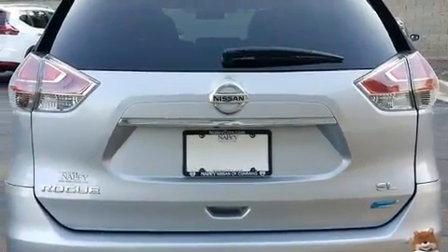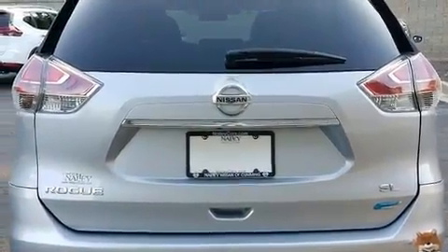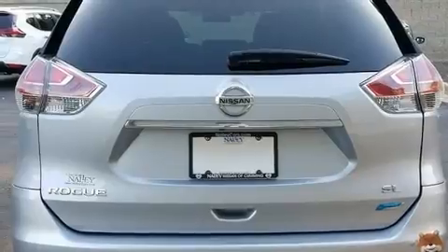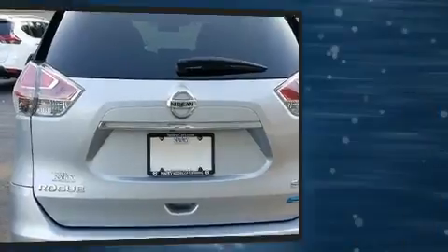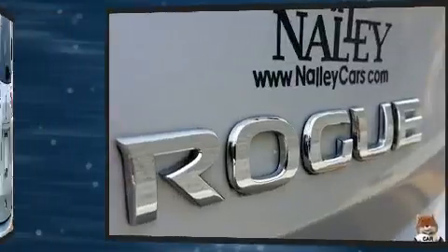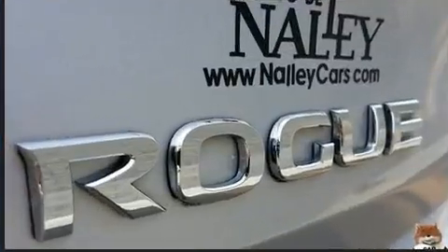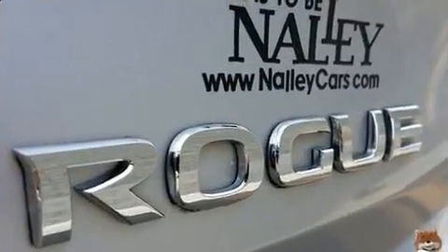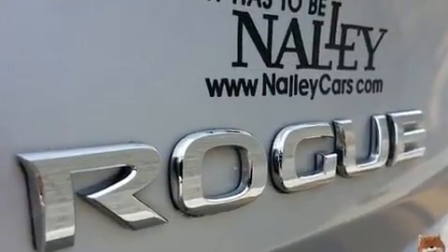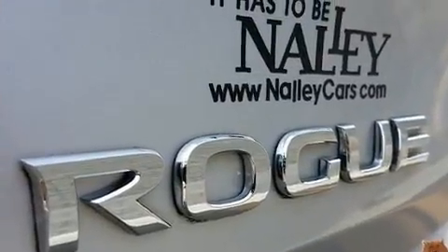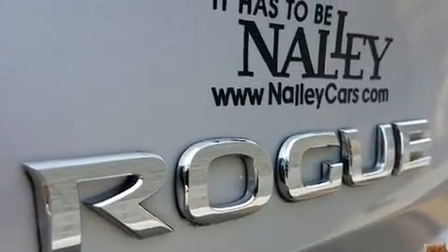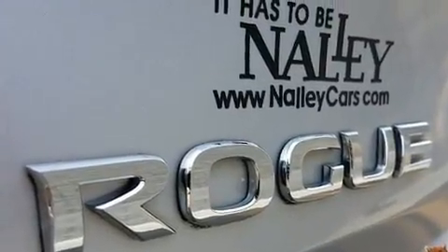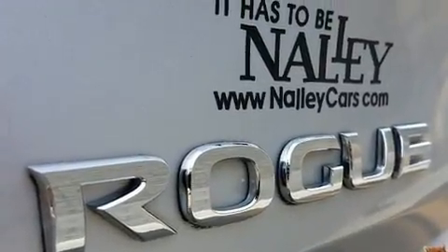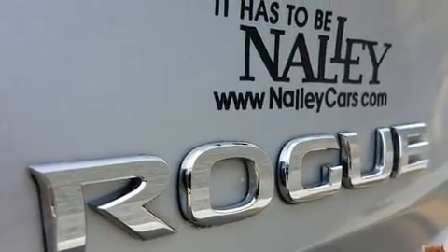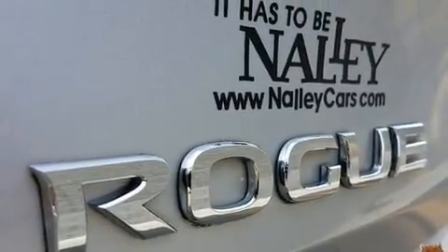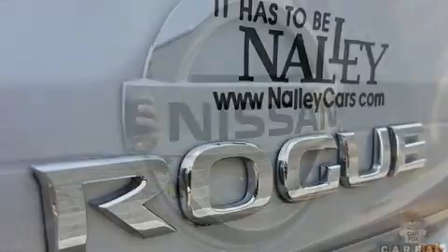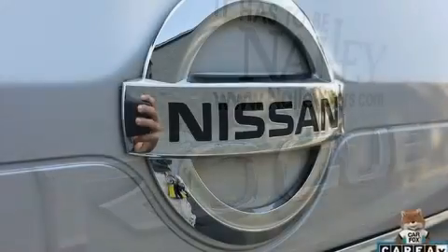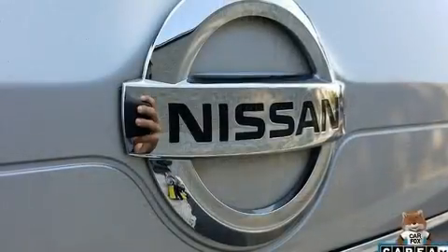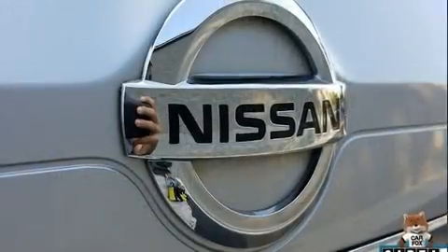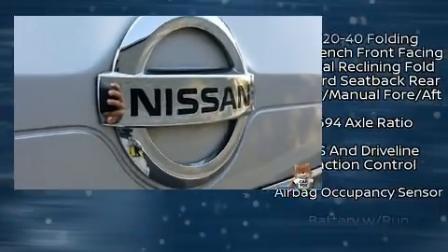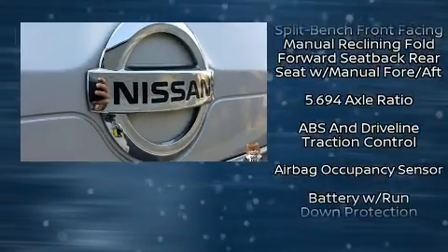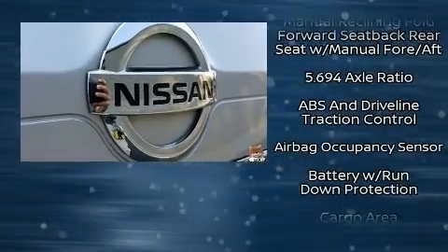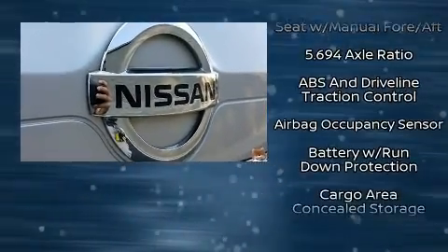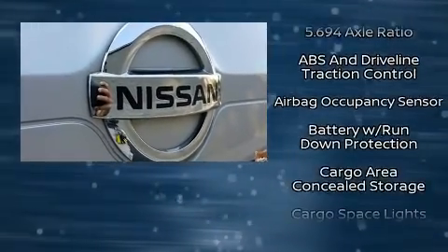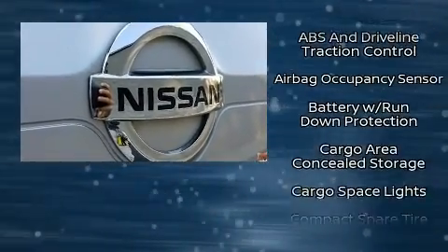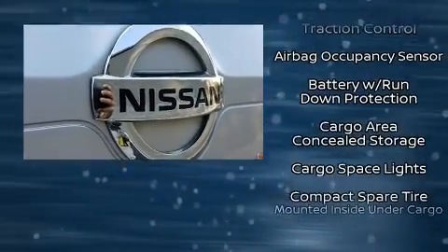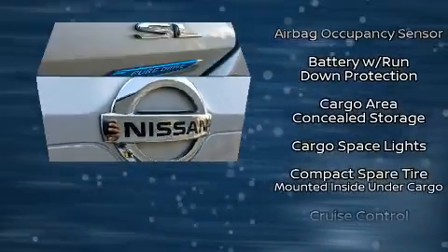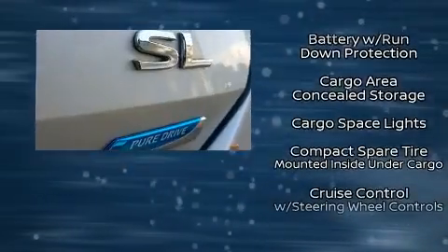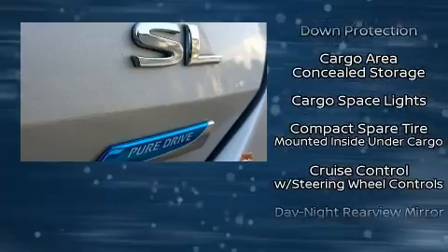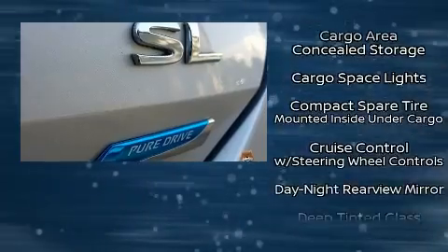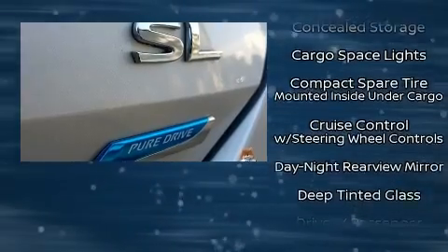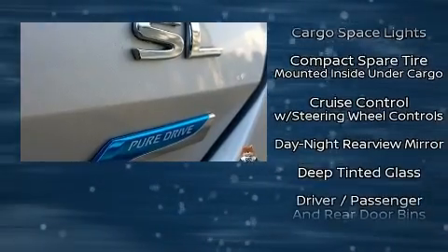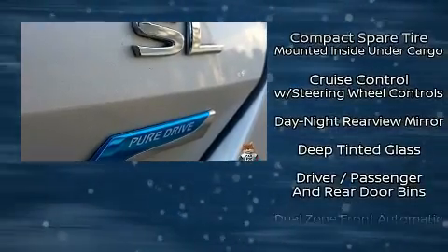Nissan ensures the safety and security of its passengers with equipment such as dual front impact airbags with occupant sensing airbag, head curtain airbags, brake assist, and four-wheel disc brakes with AVS.